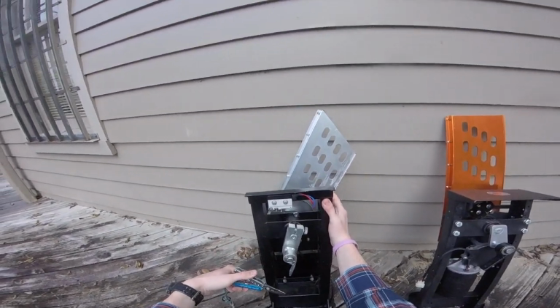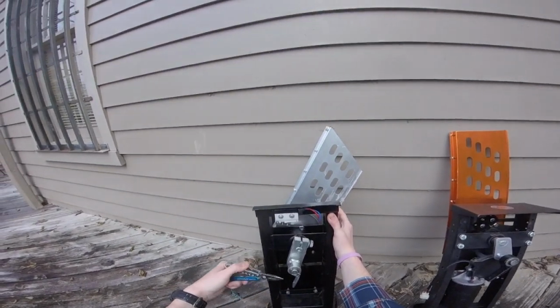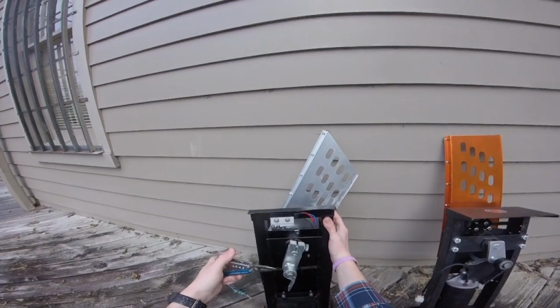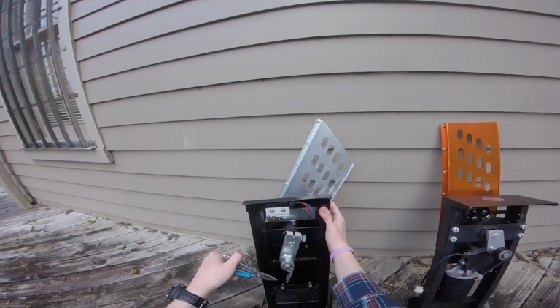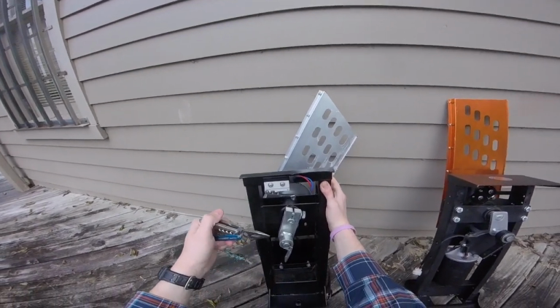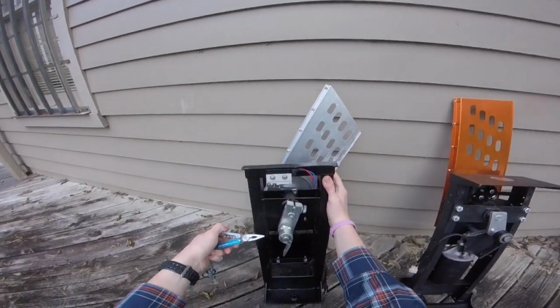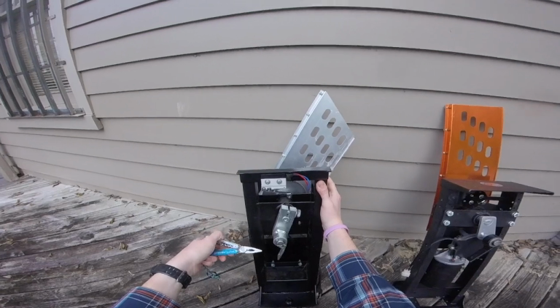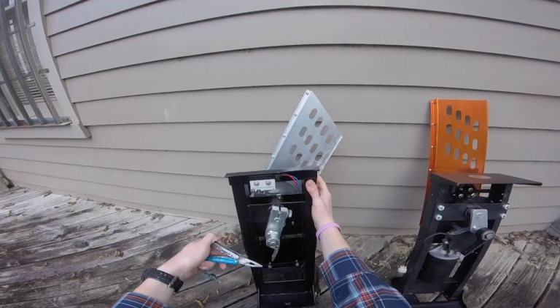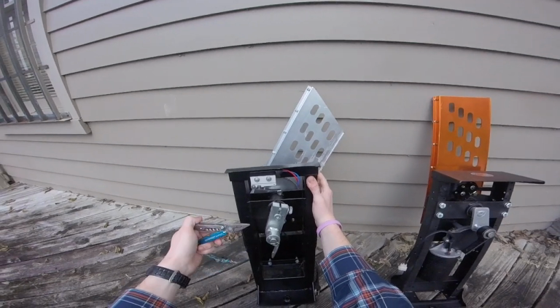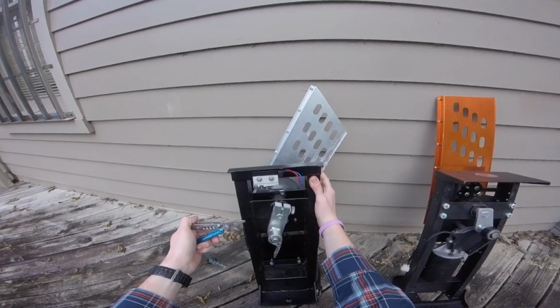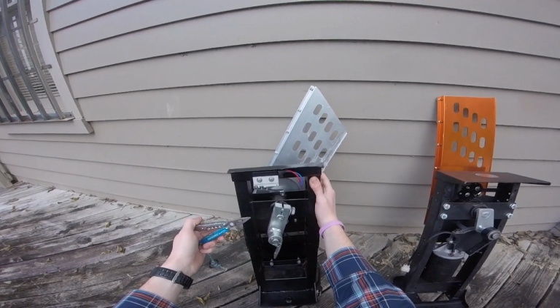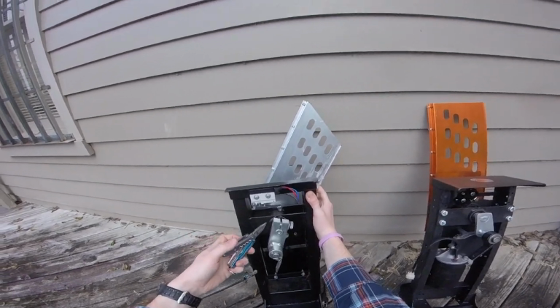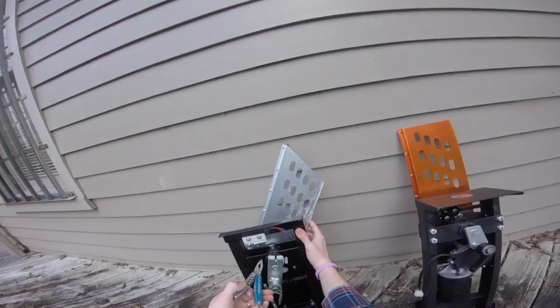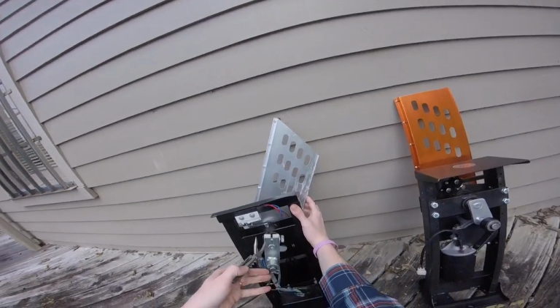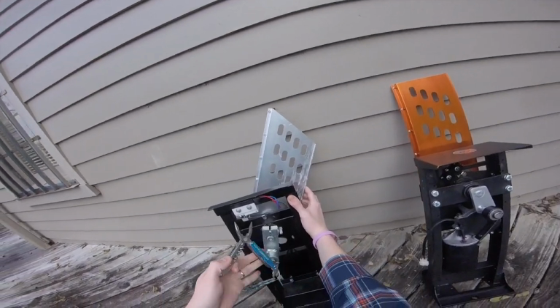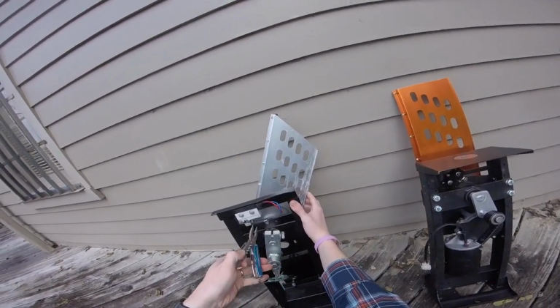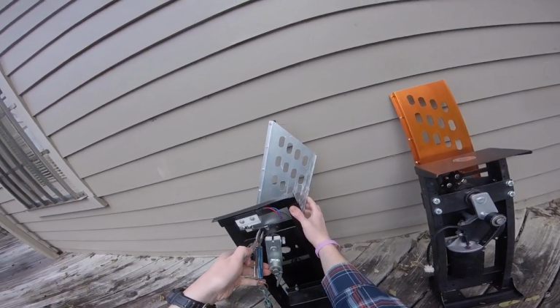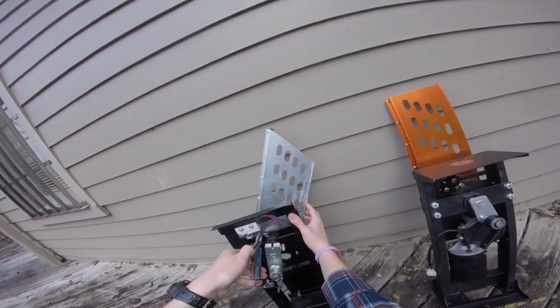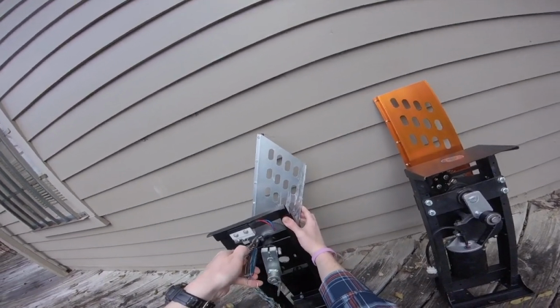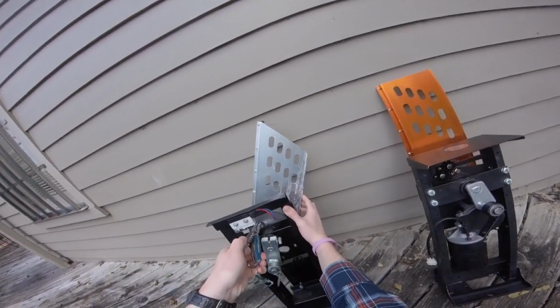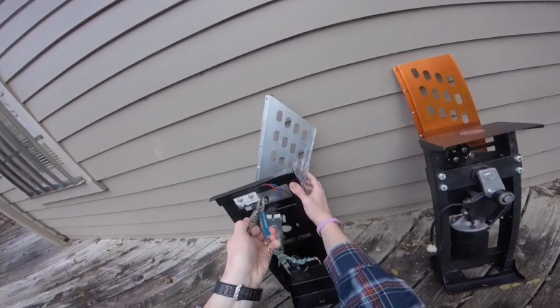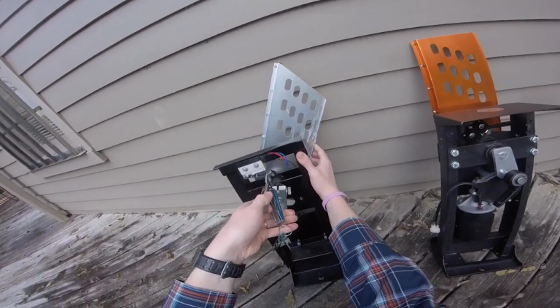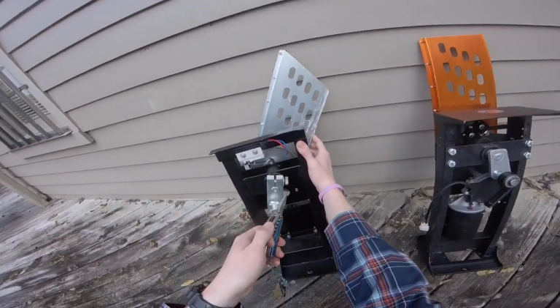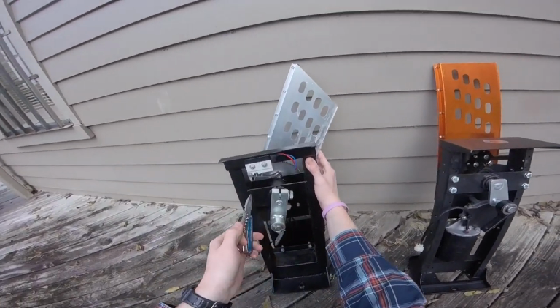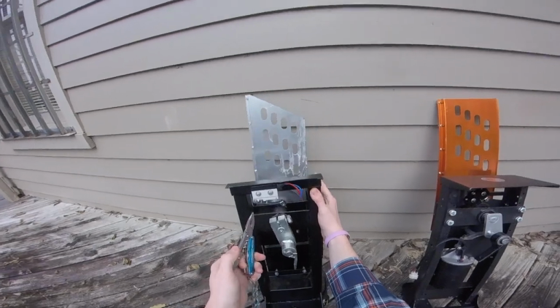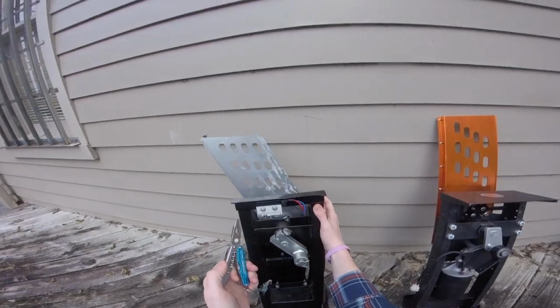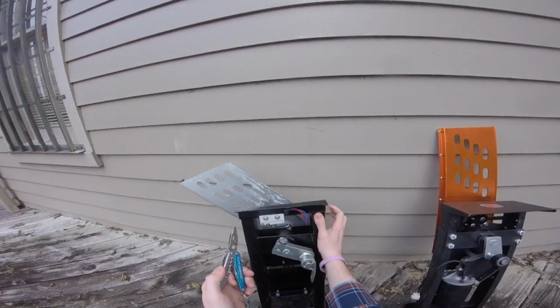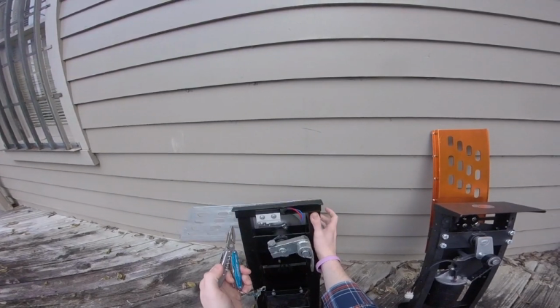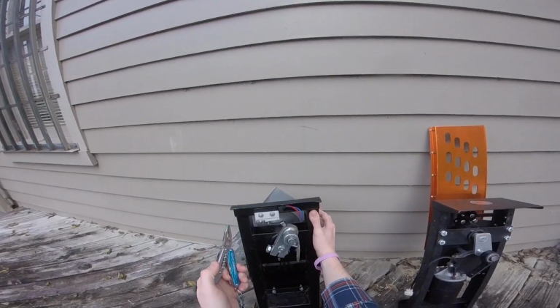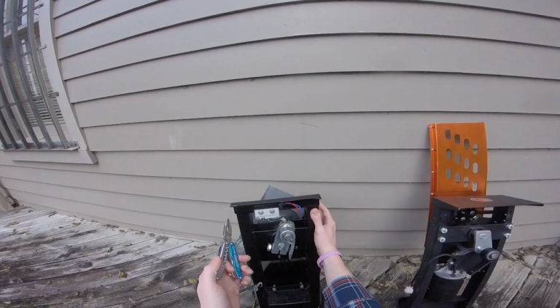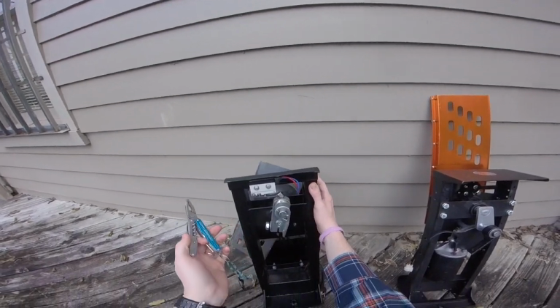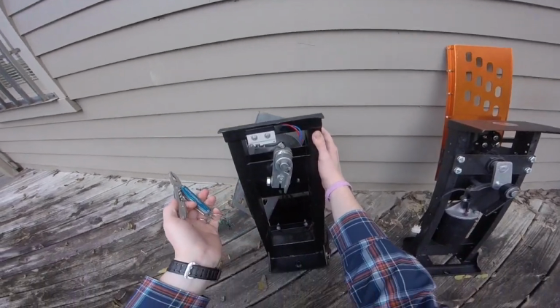If your arm is not going far enough and you're not getting a clay to drop, bend the arm away from the direction of the motor so that it comes in contact later.